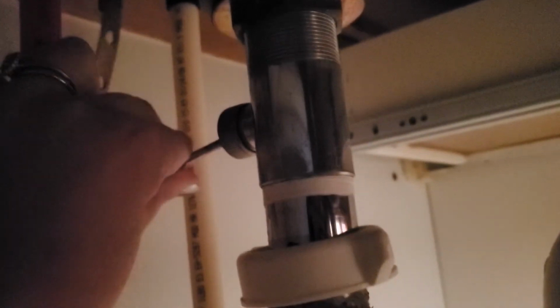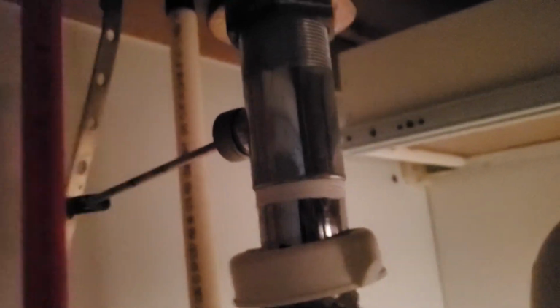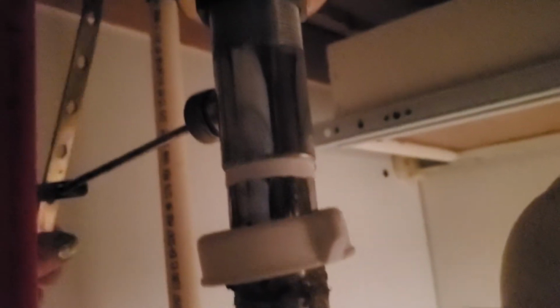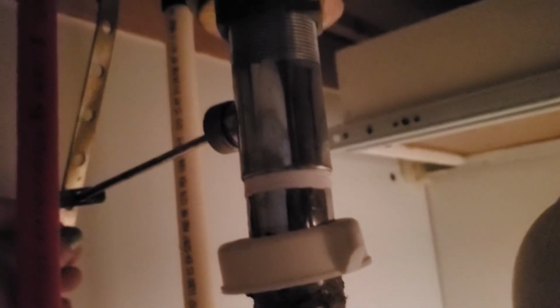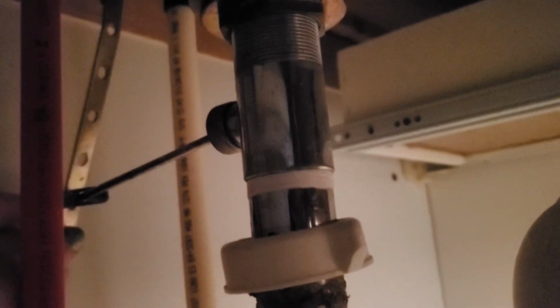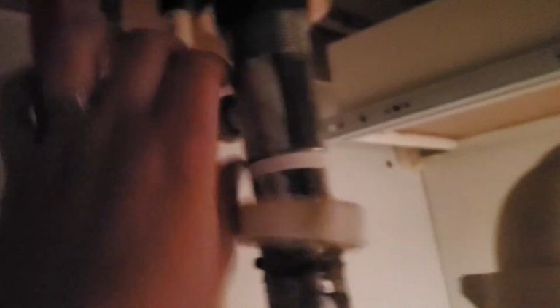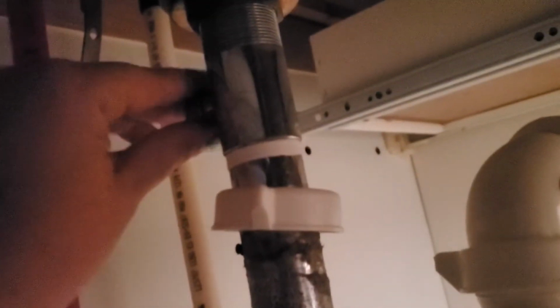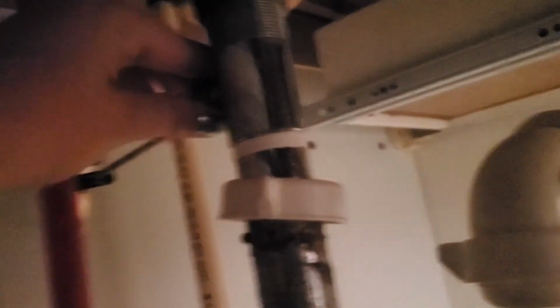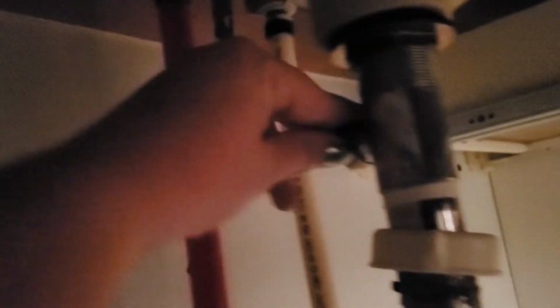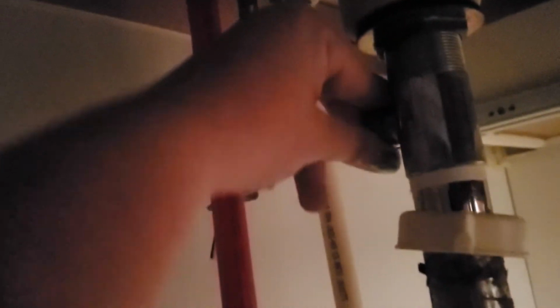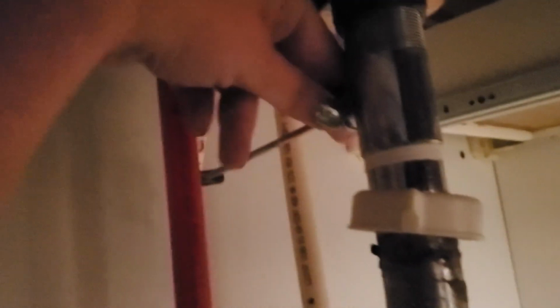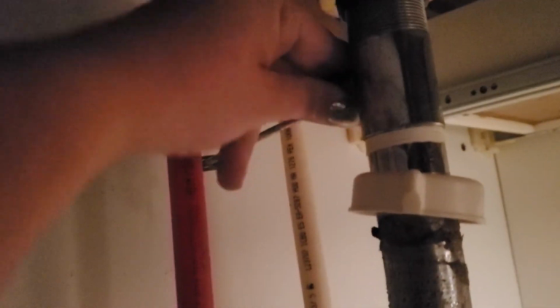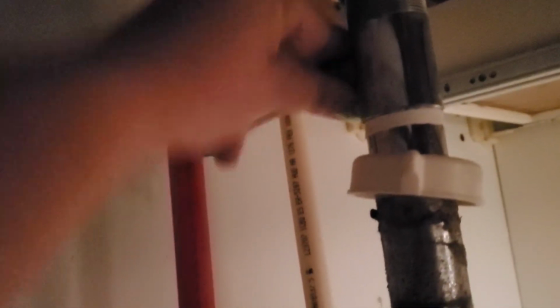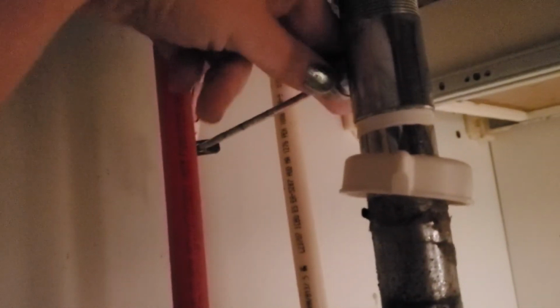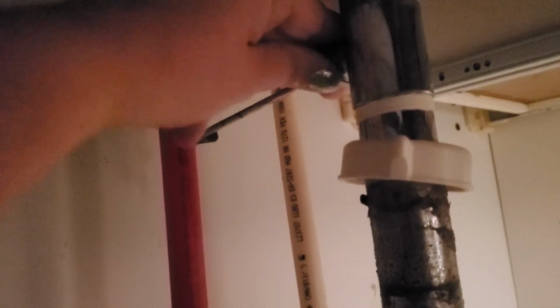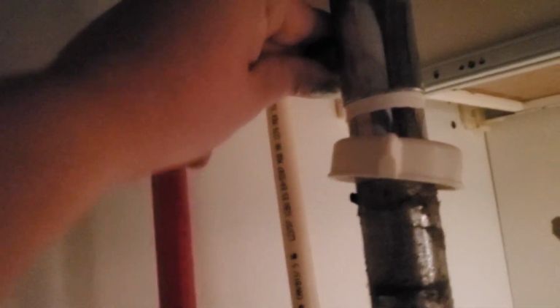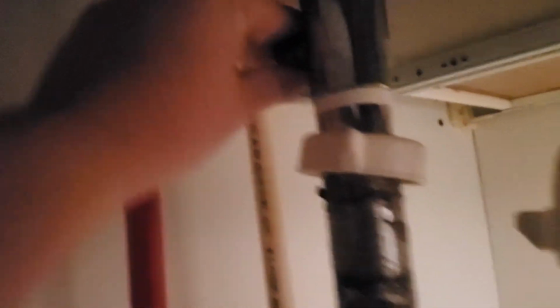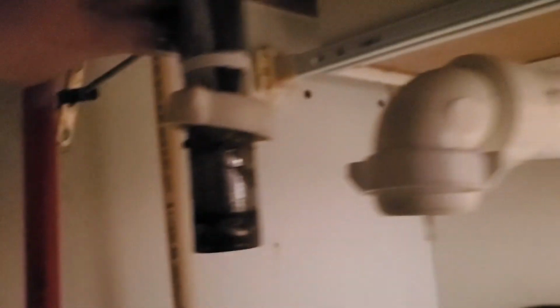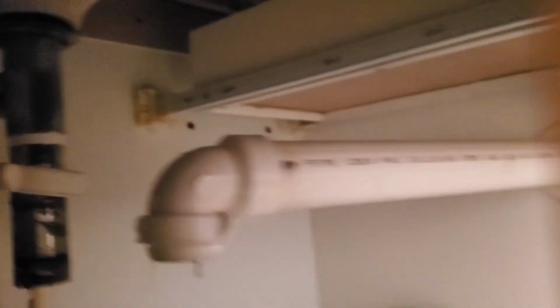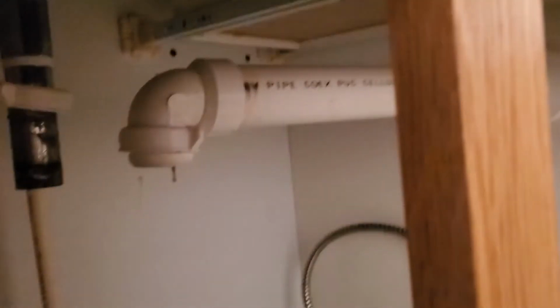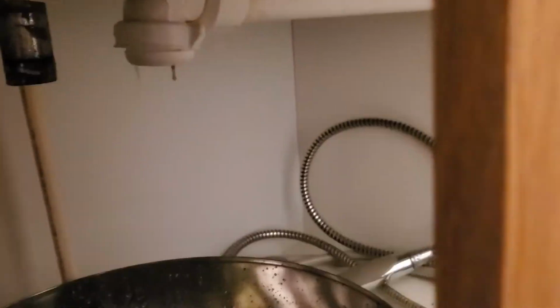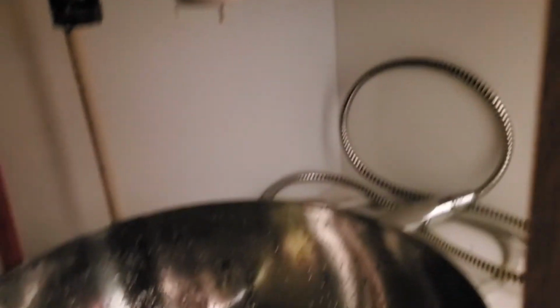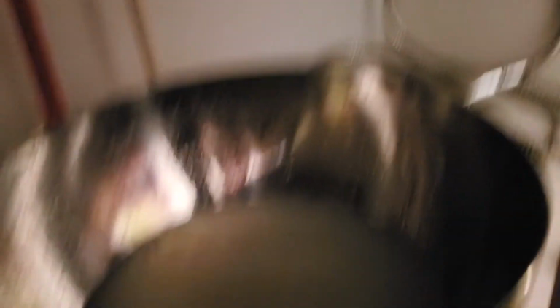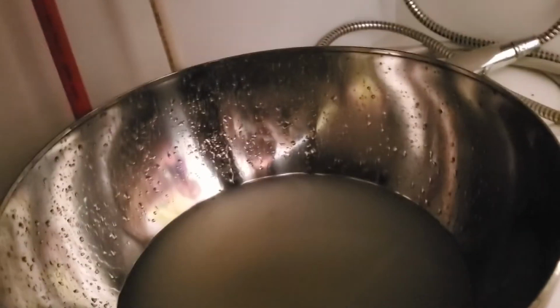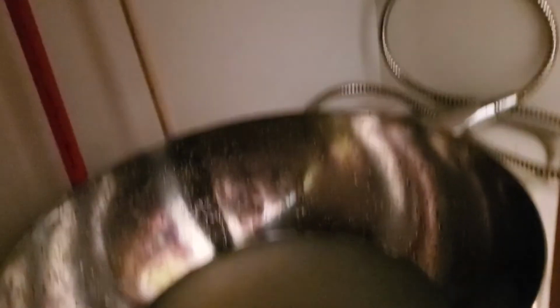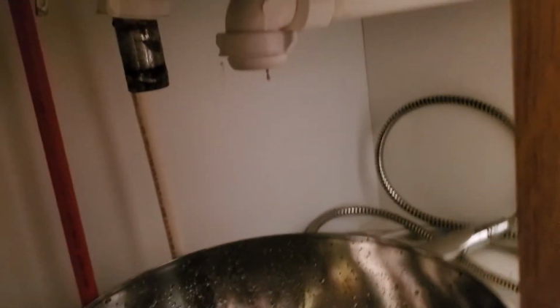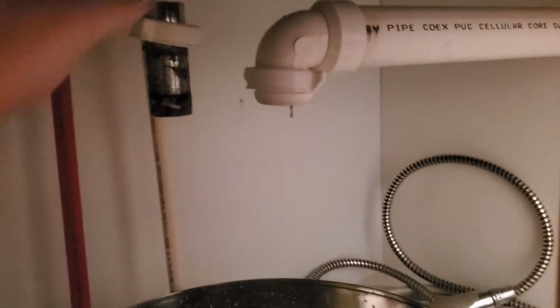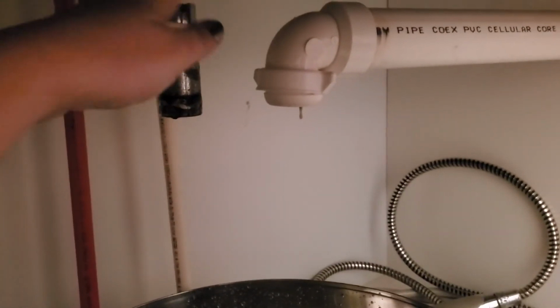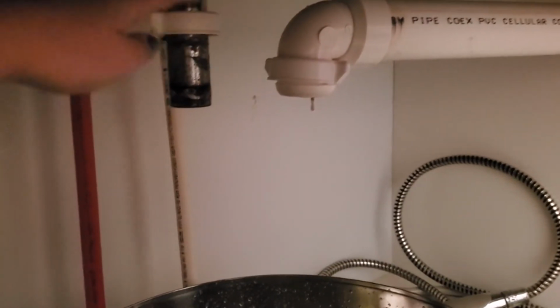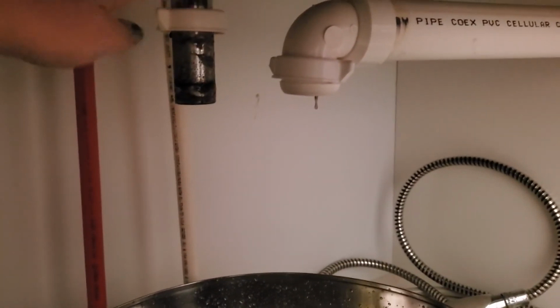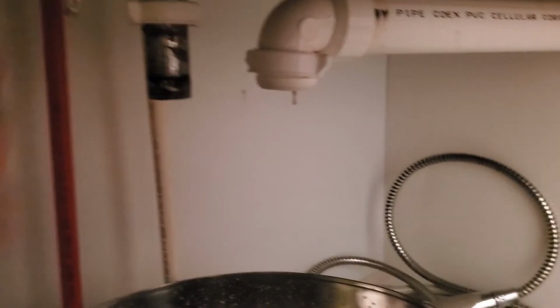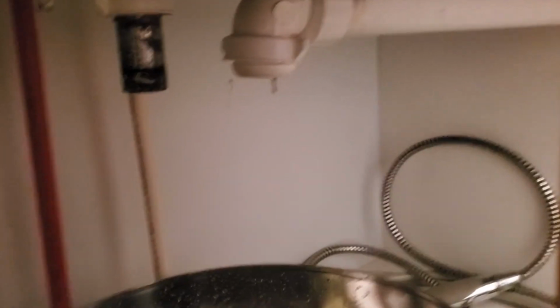You can actually take this apart and take it off. There's a little piece that you can twist off and you can pull the drain stopper out, which will help all of the clog come out.